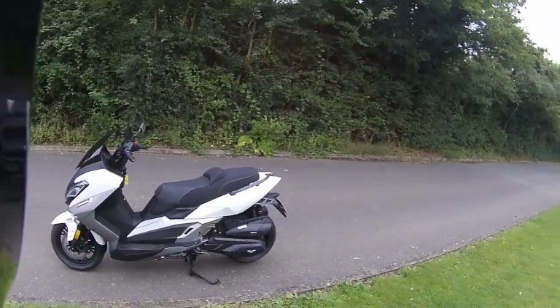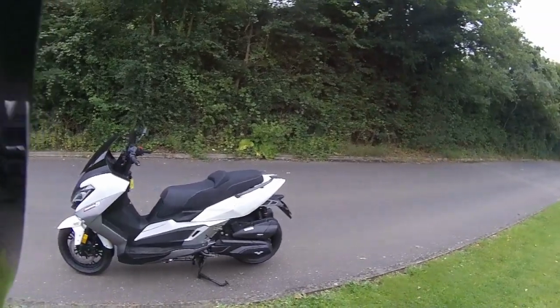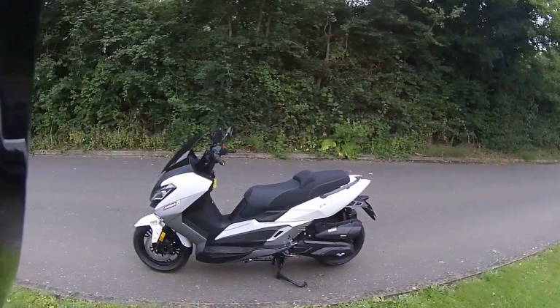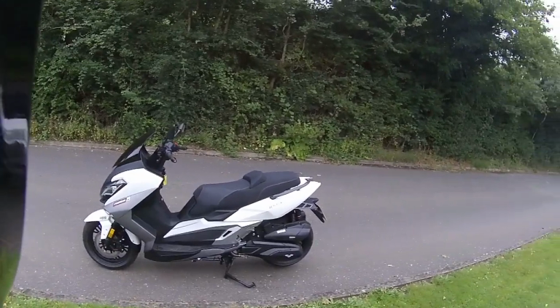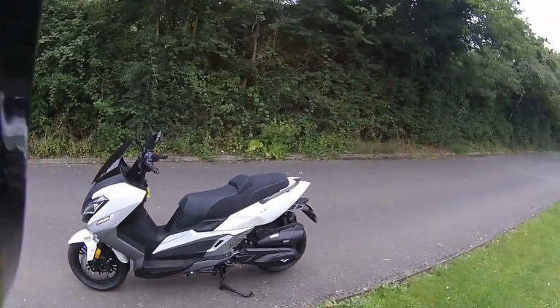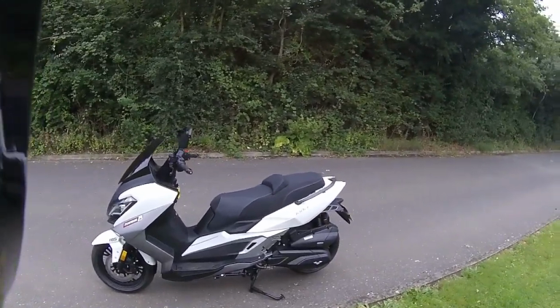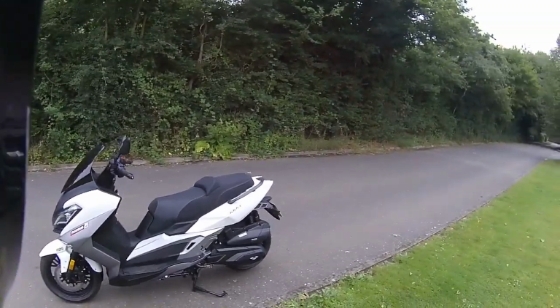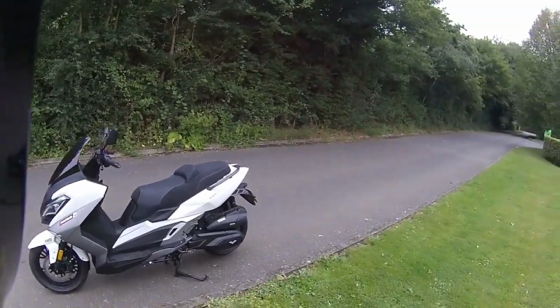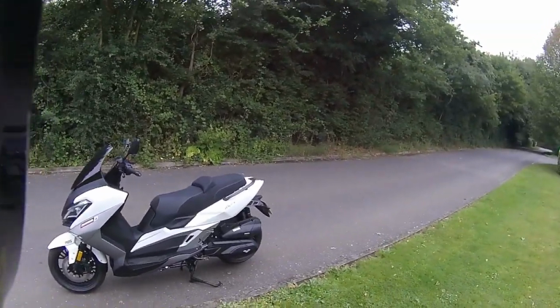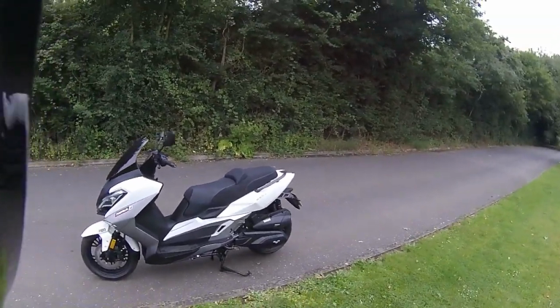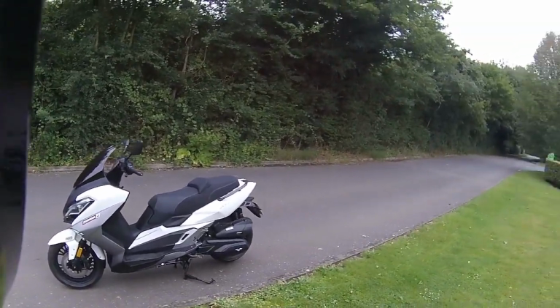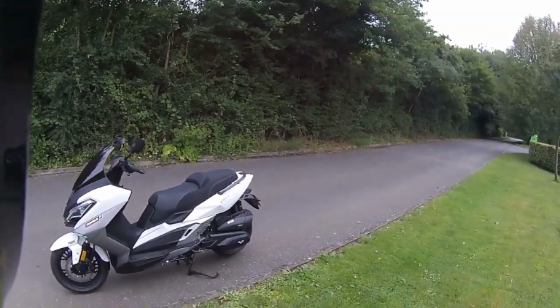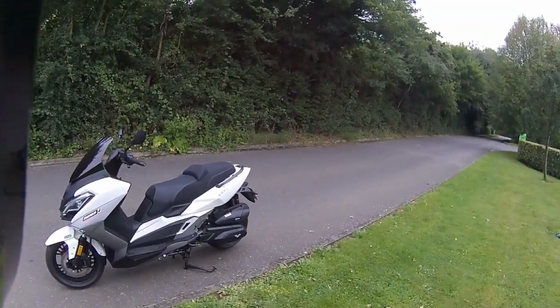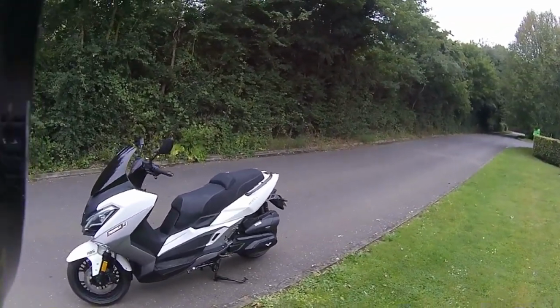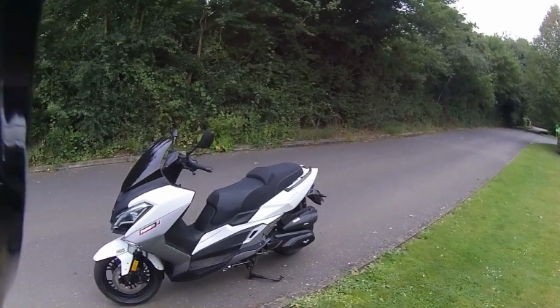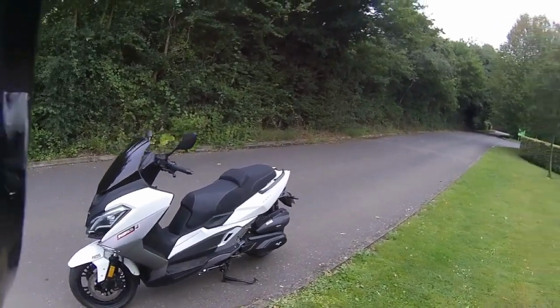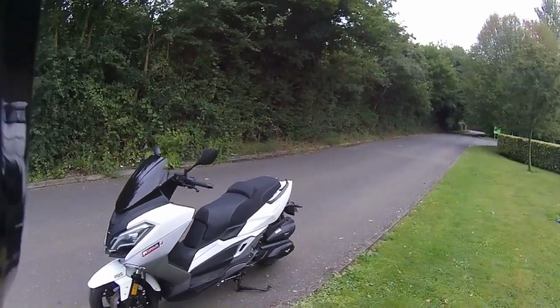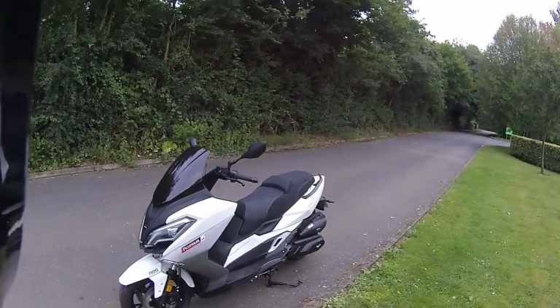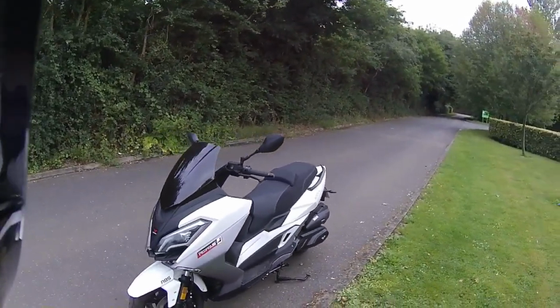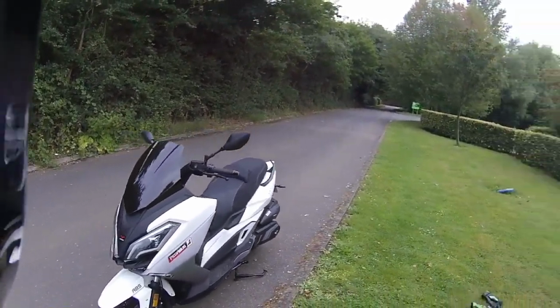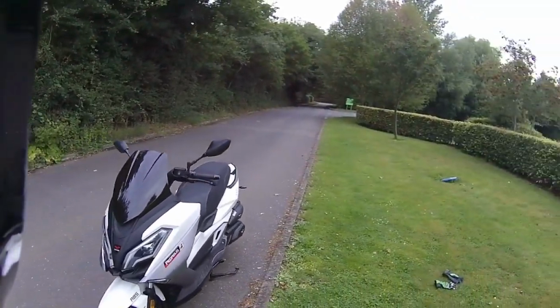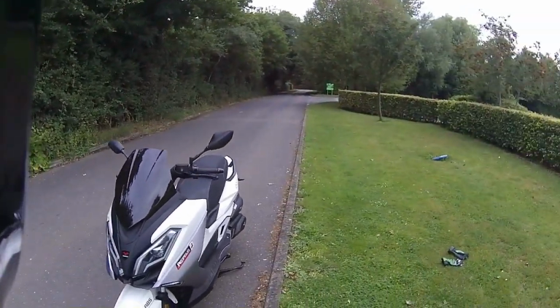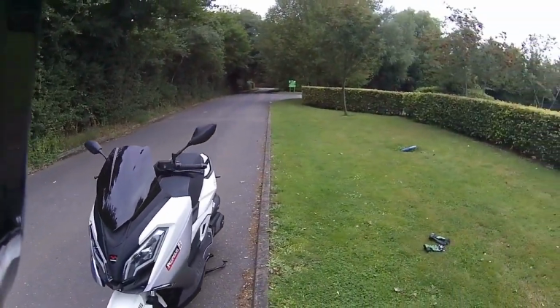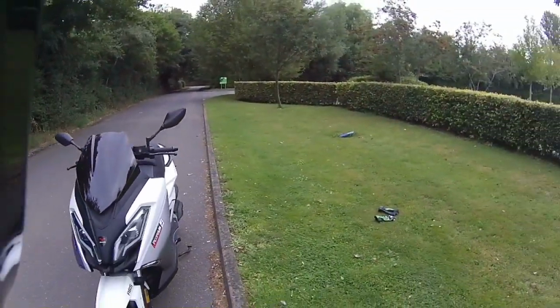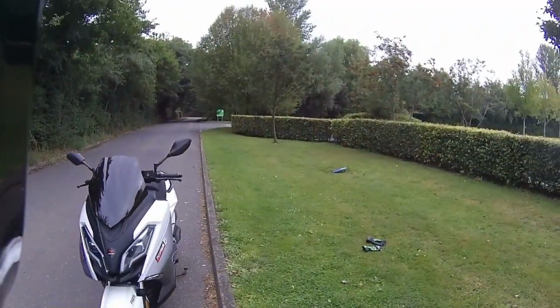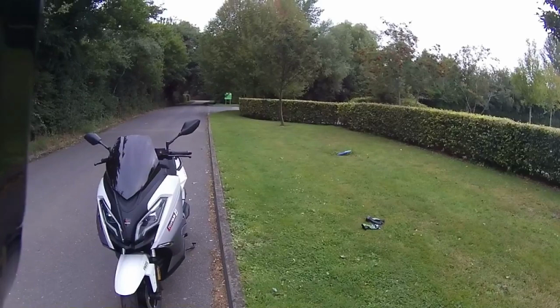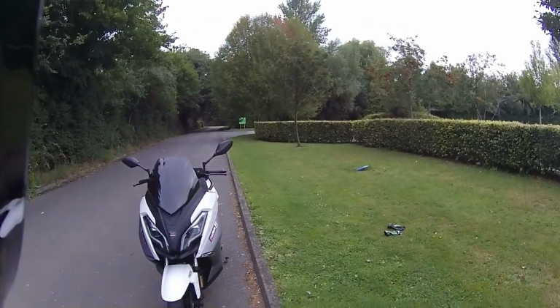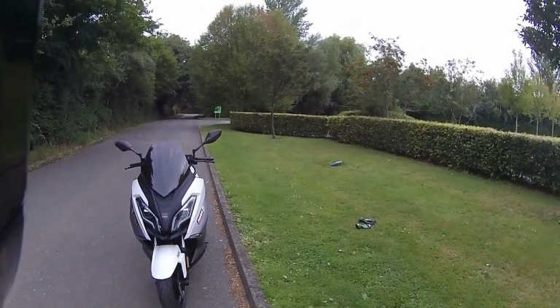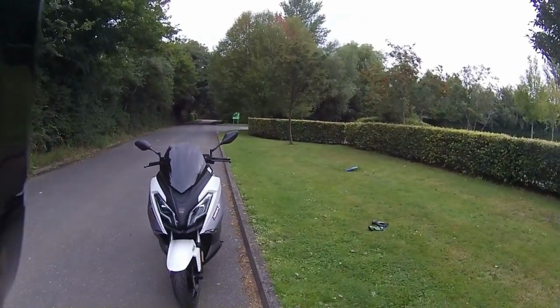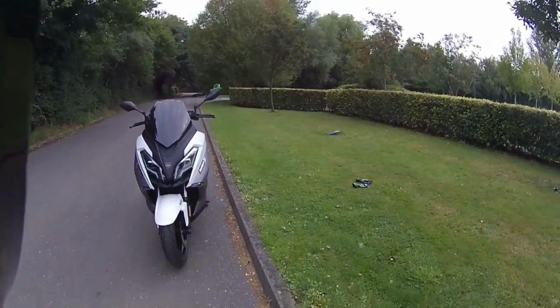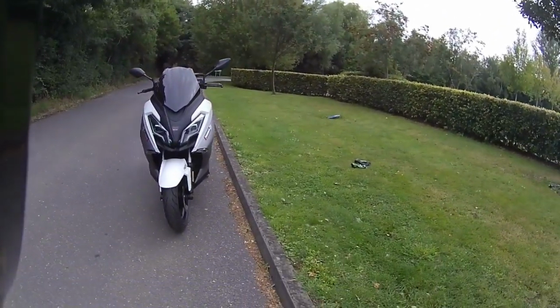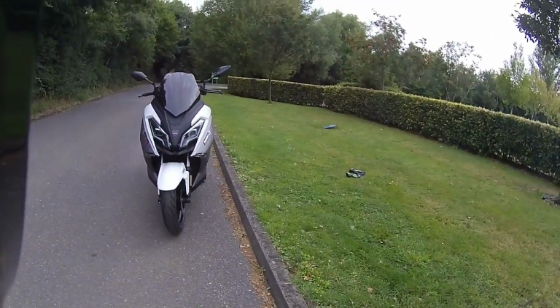Good morning and welcome to Eclipse Motorcycles. Today we're looking at the Pegasus 300, the new bike from Lexmoto - an absolutely beautiful little scooter, very similar to the Chieftain but with a brand new style.